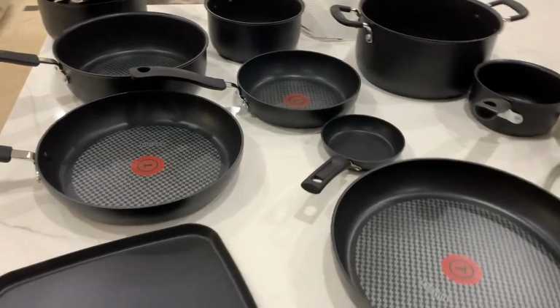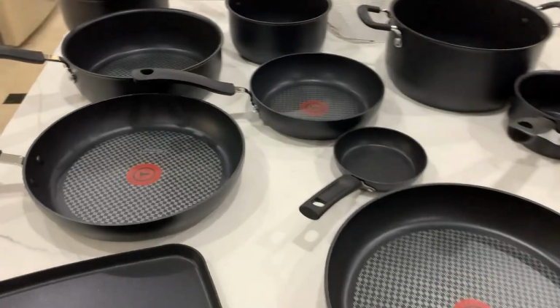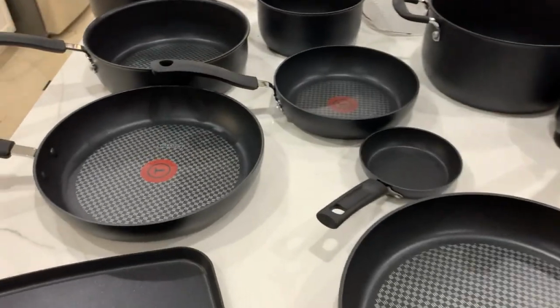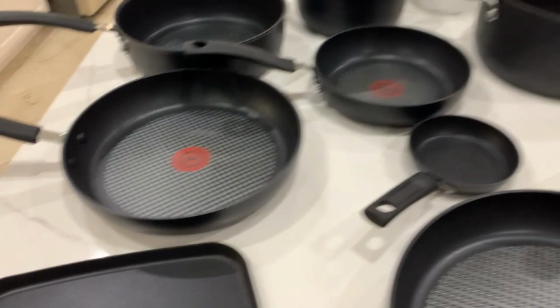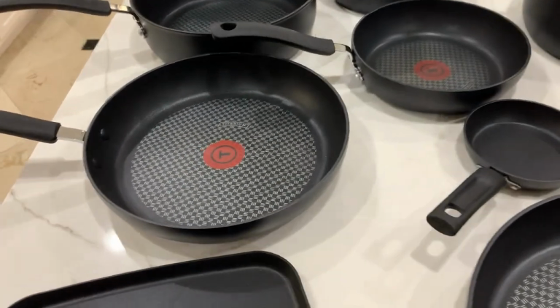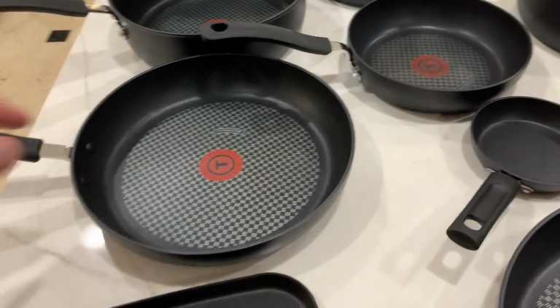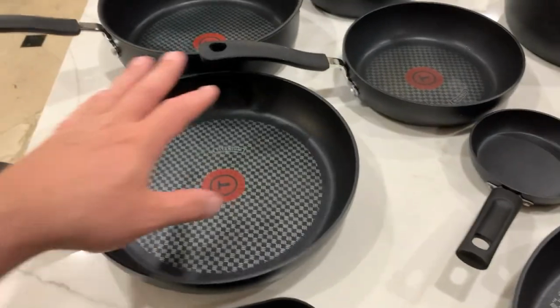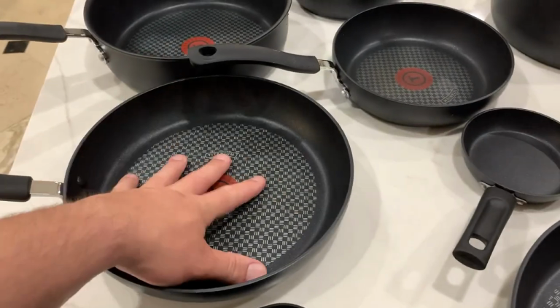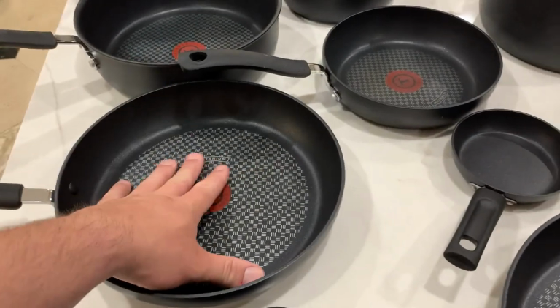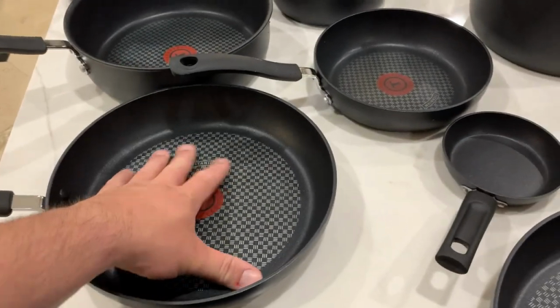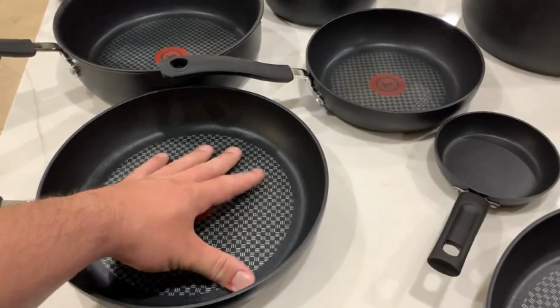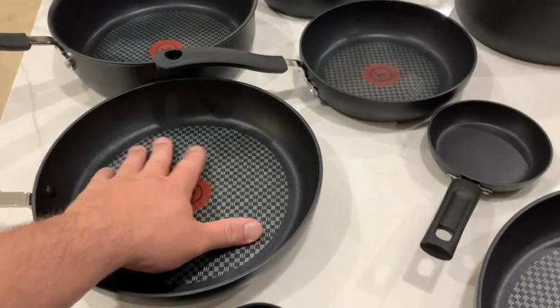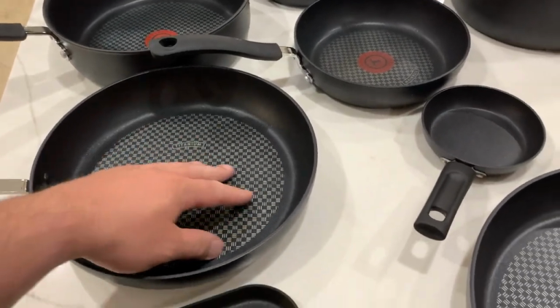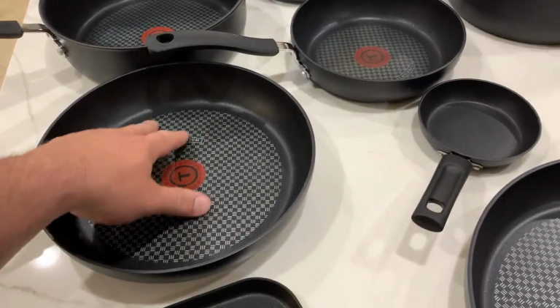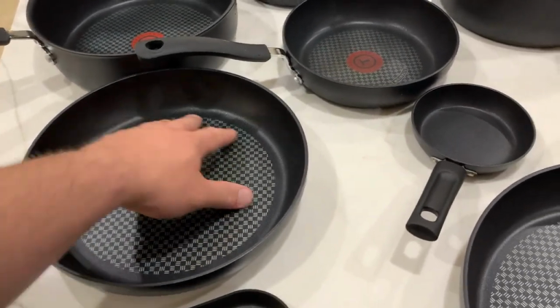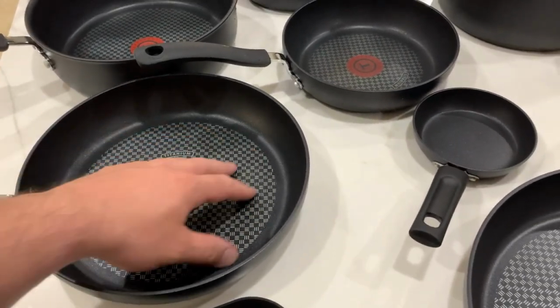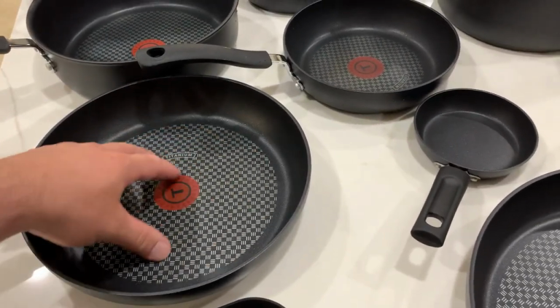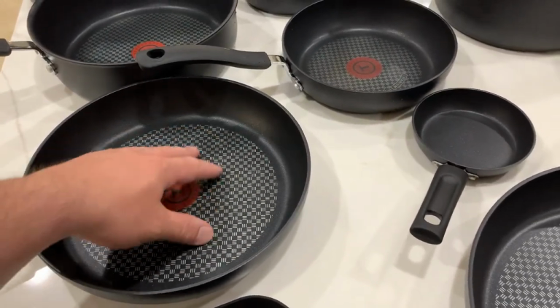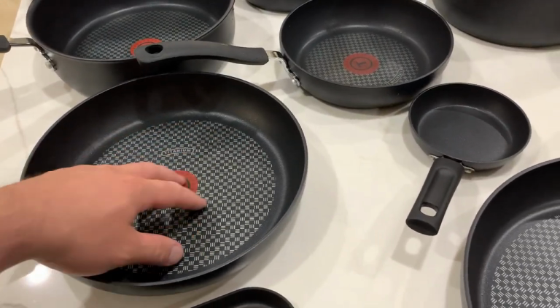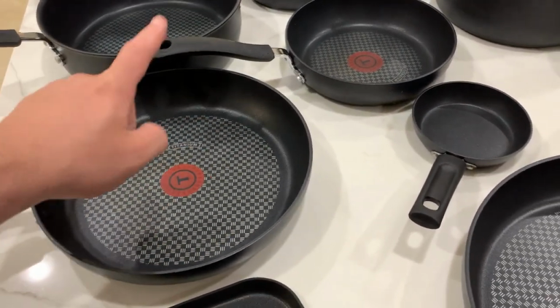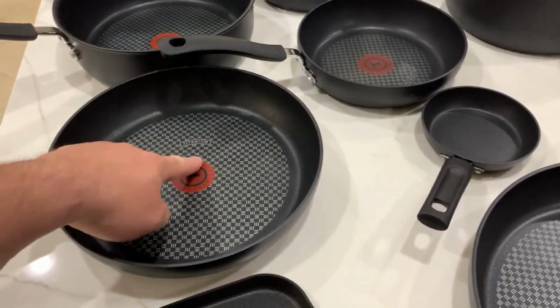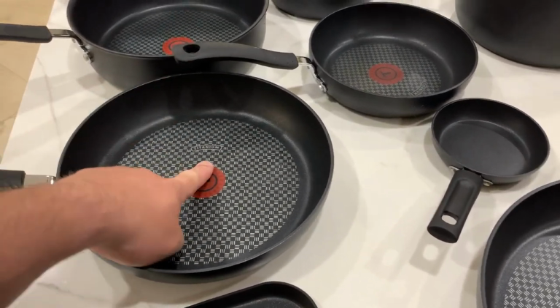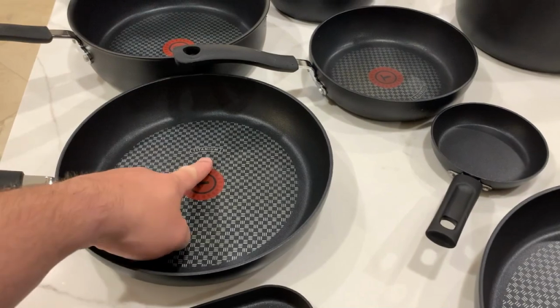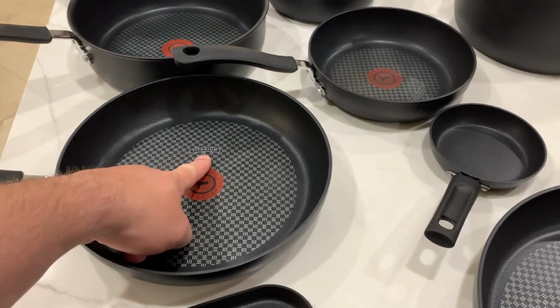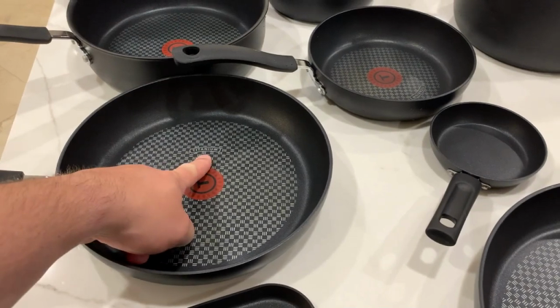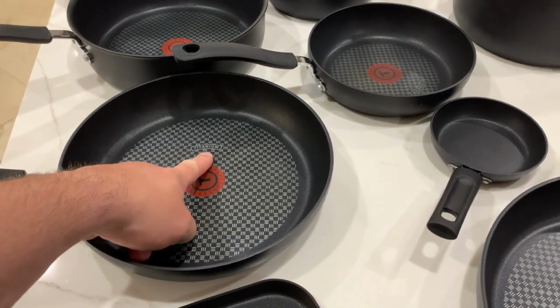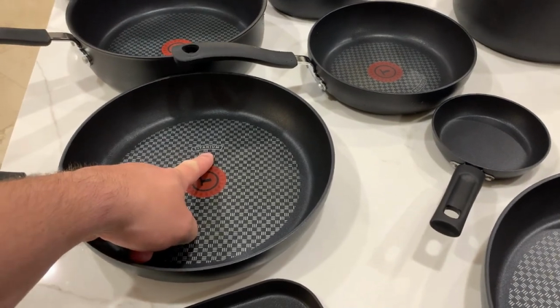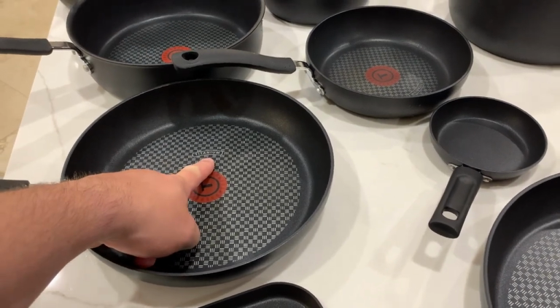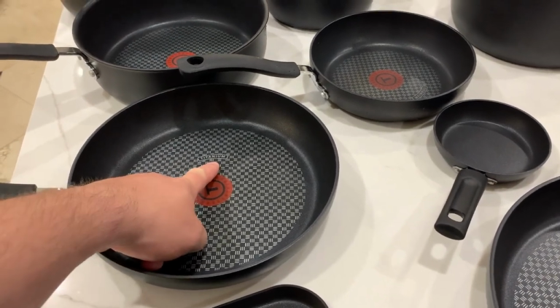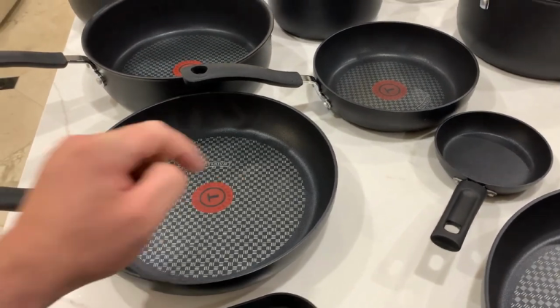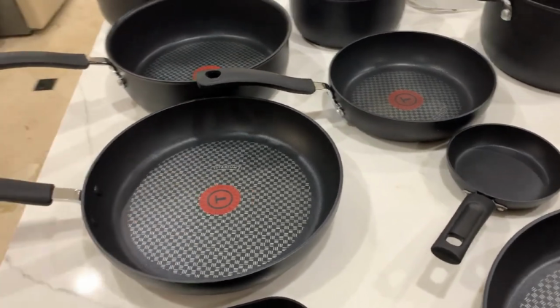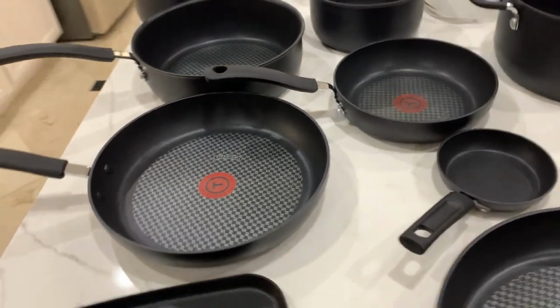So far these have been really durable and they are completely non-stick. As you can see from the pattern, they're titanium coated which really helps with that.